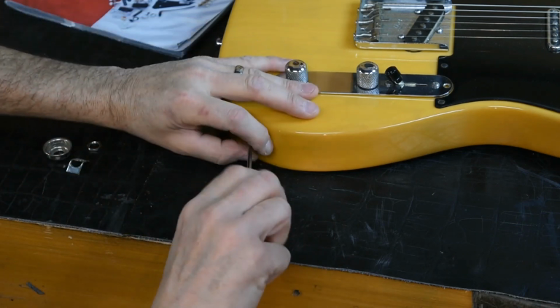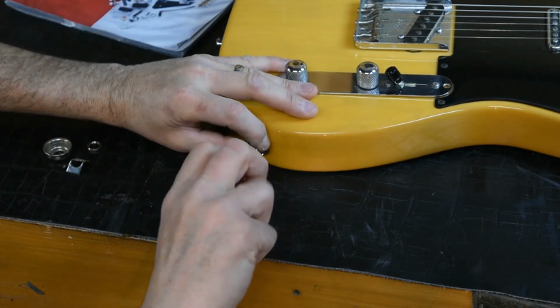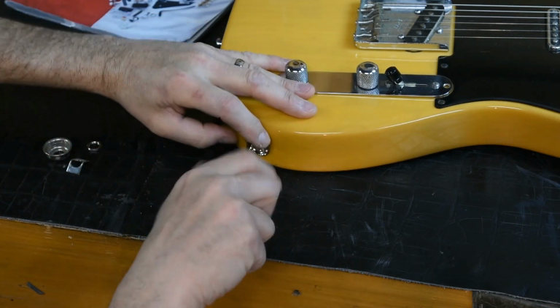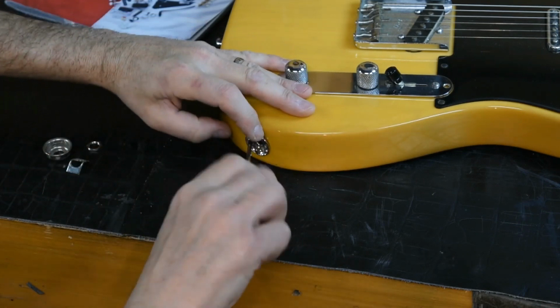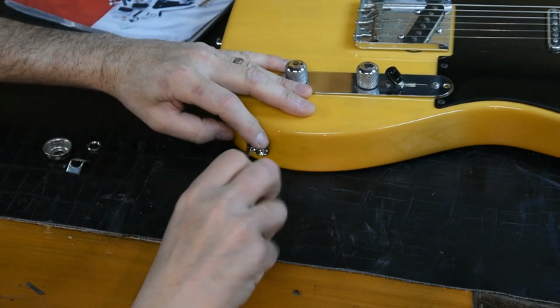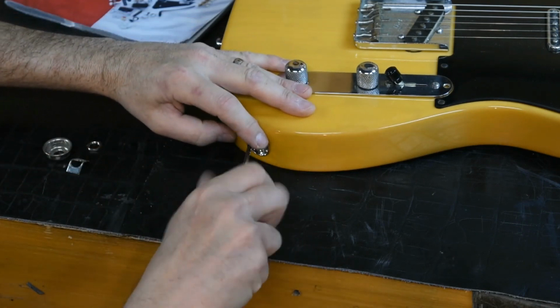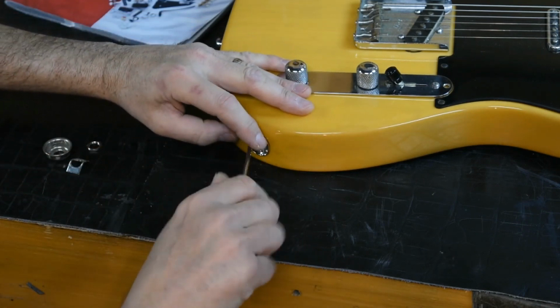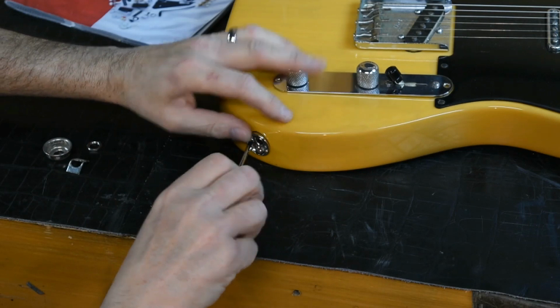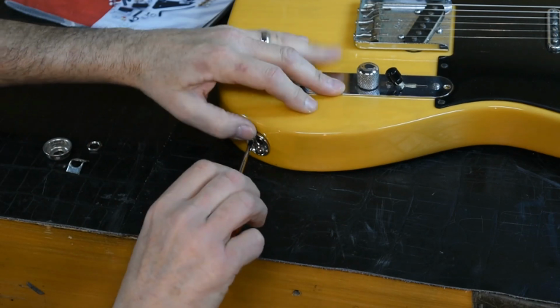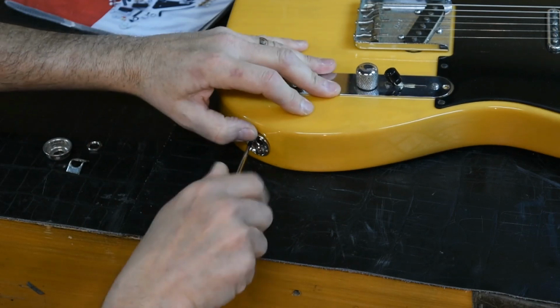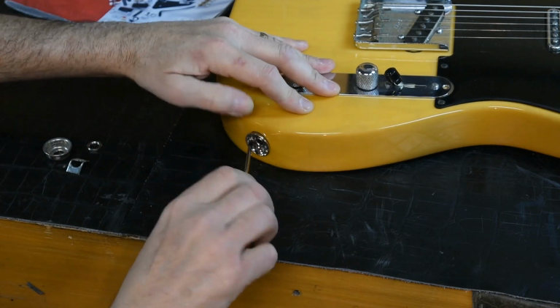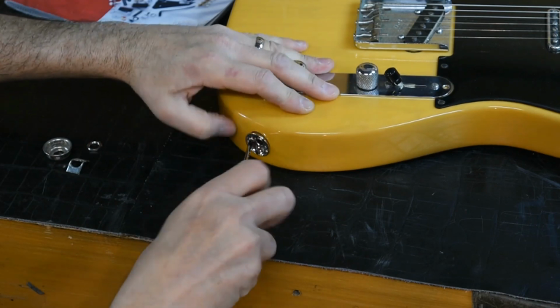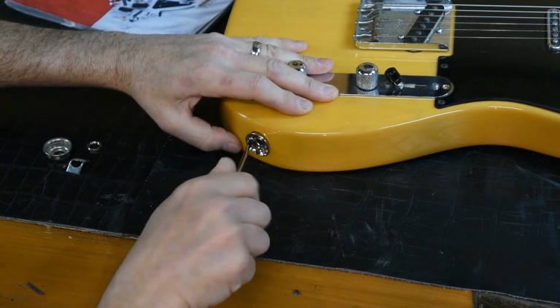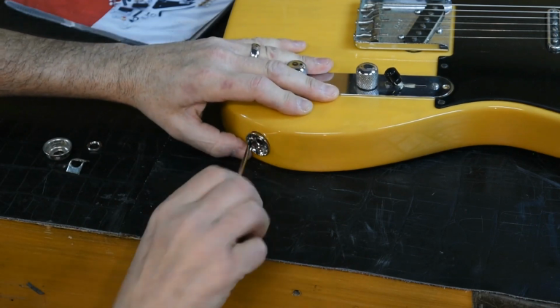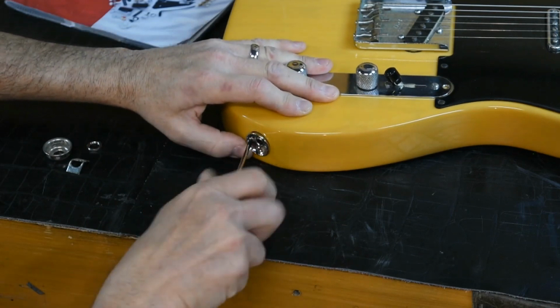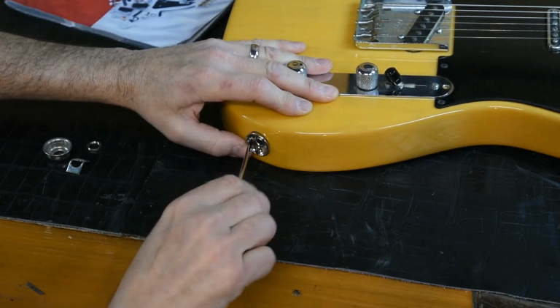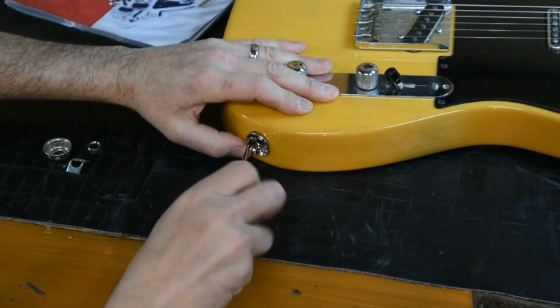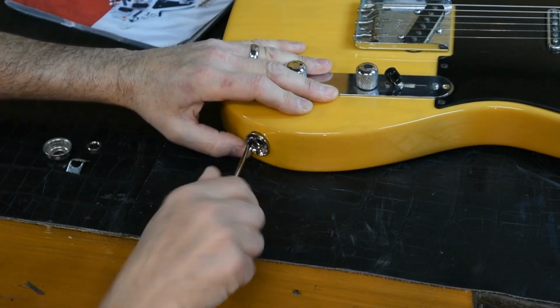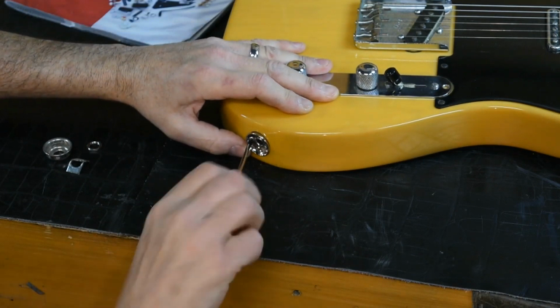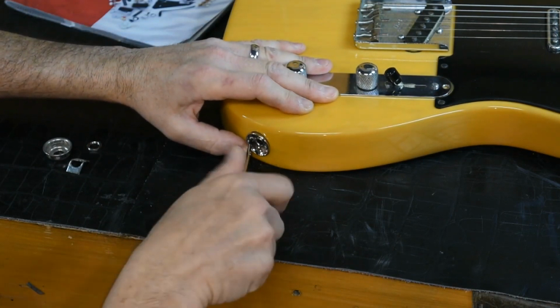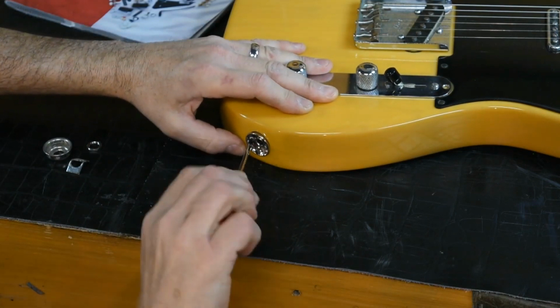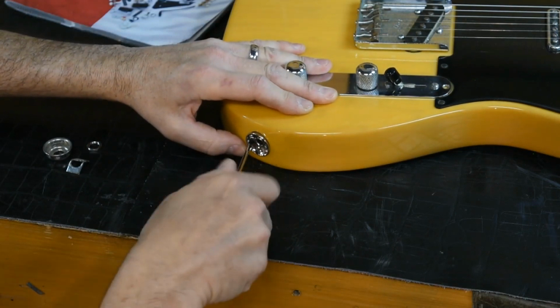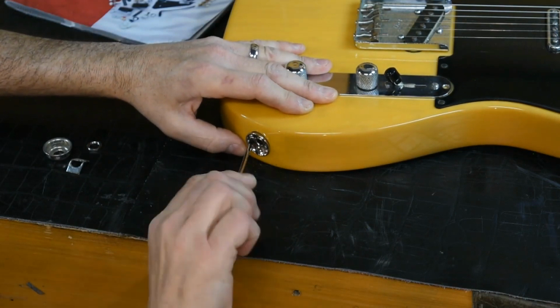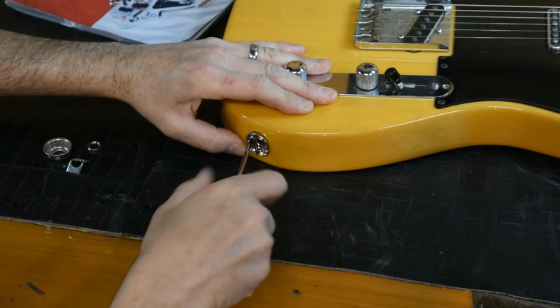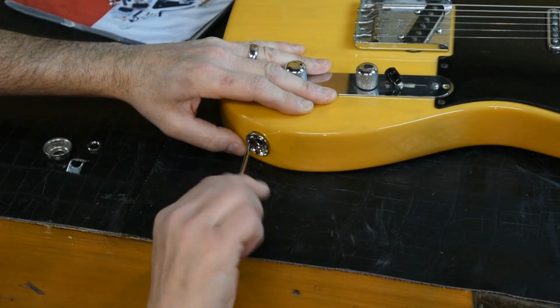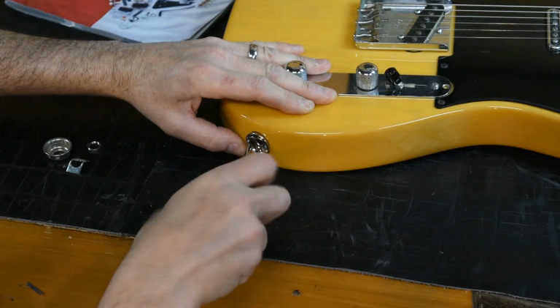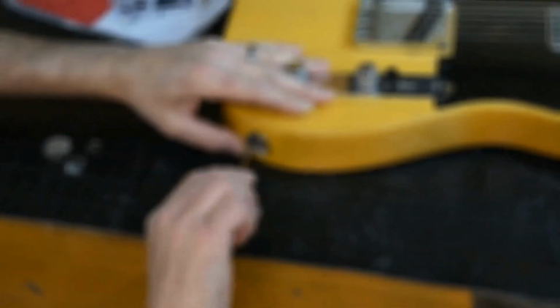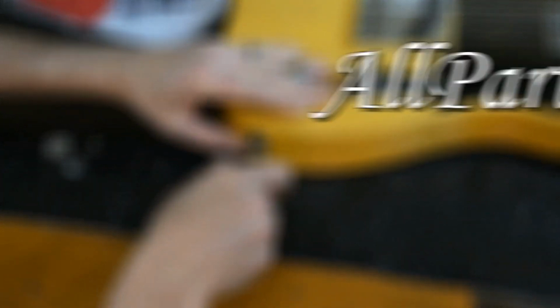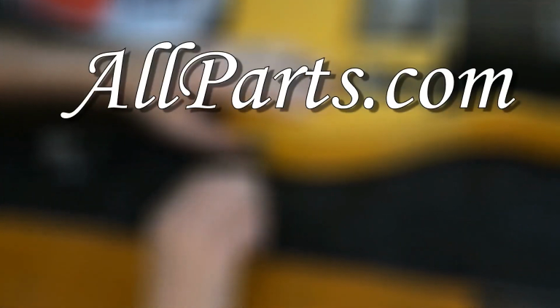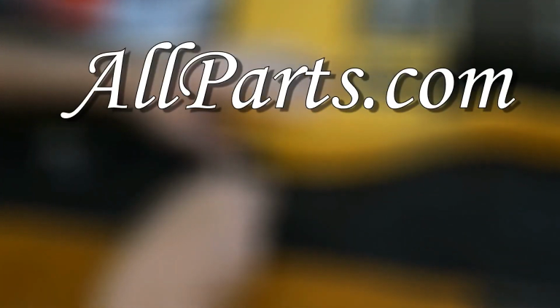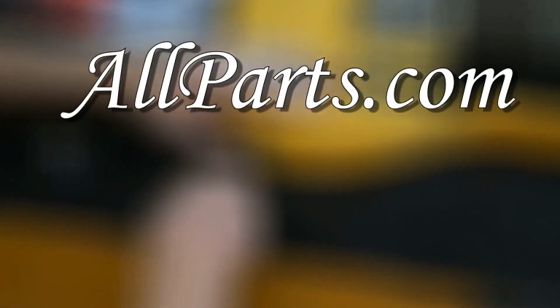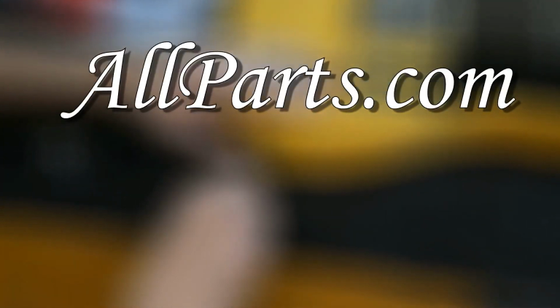Finally, secure your new Socket Jack Plate with the screws provided in the packaging and say goodbye to wobbly cup jacks forever. Learn more about the Socket Jack Plate and all other great products at allparts.com.